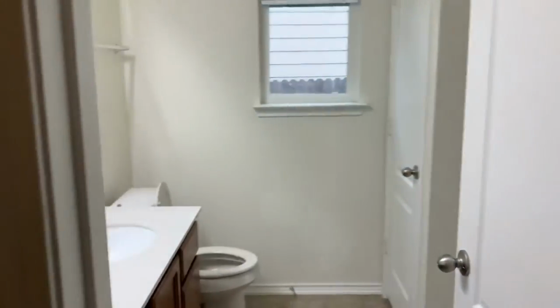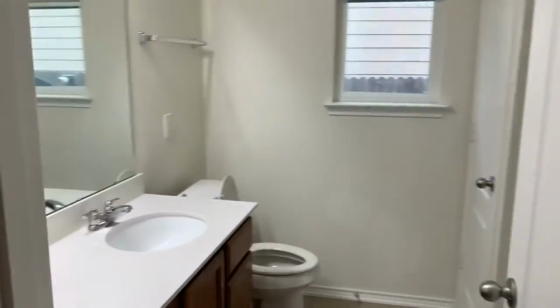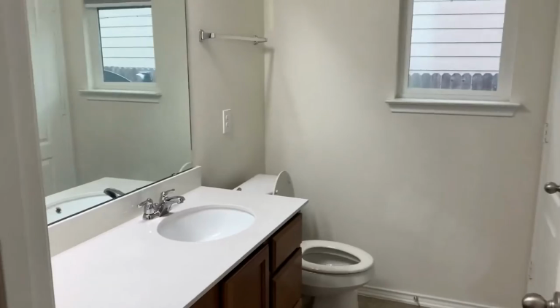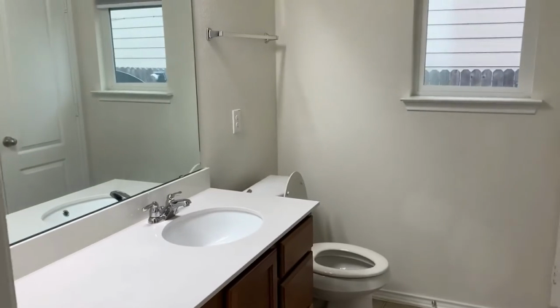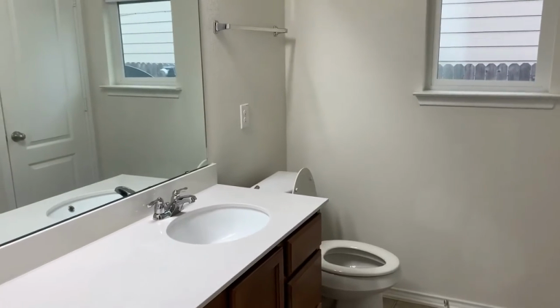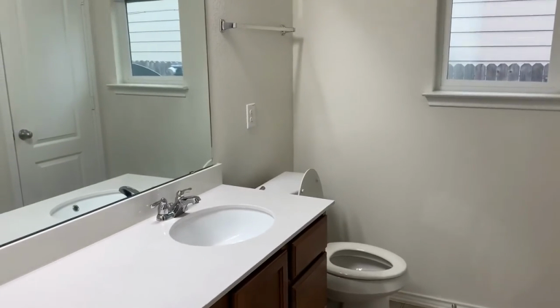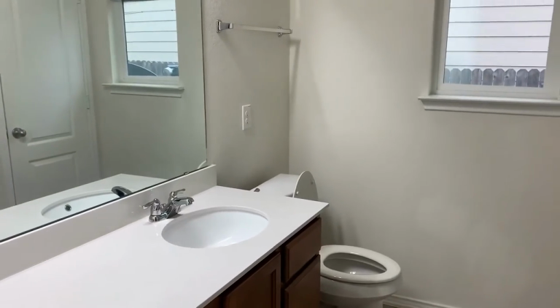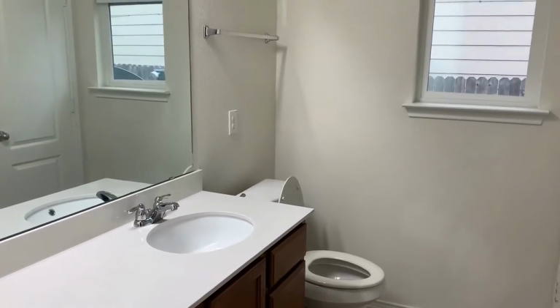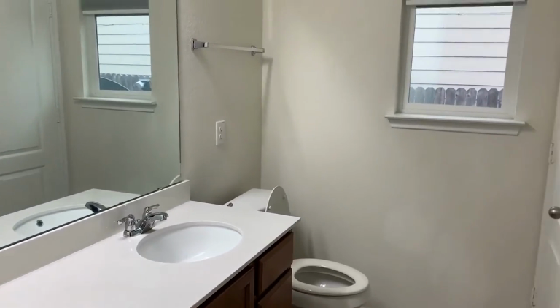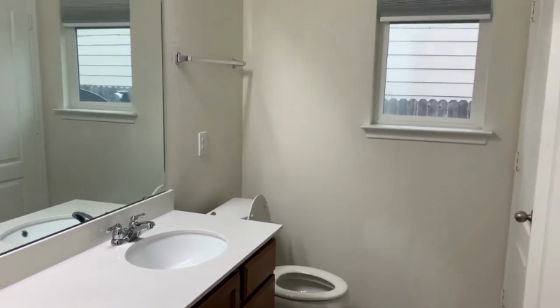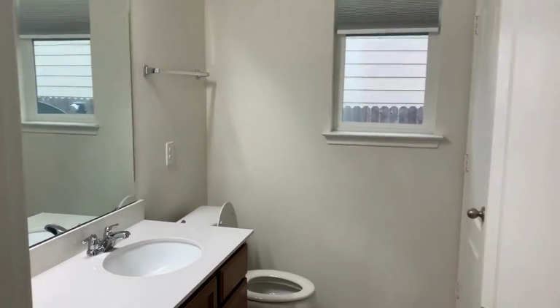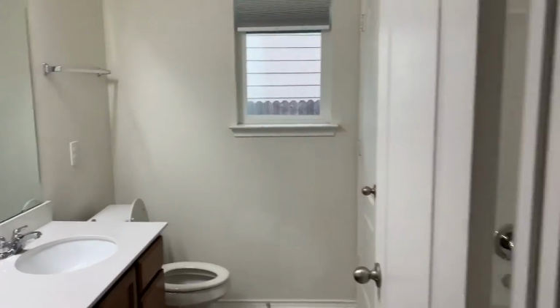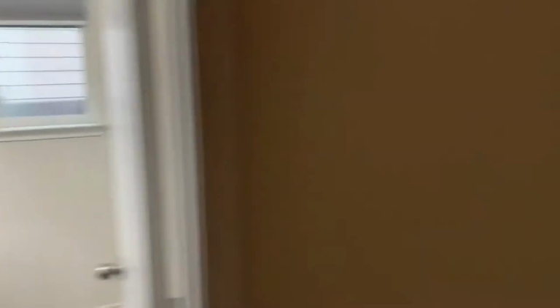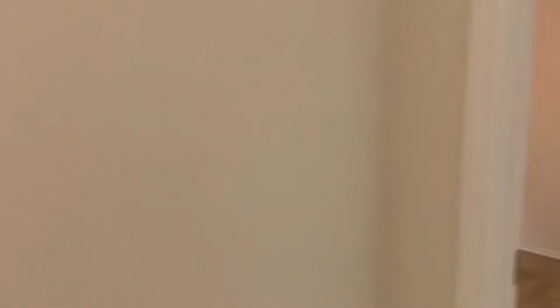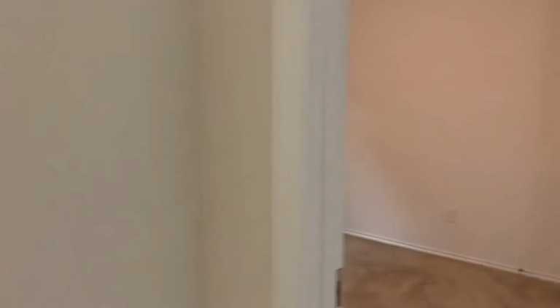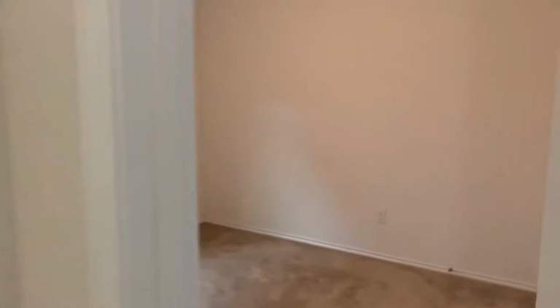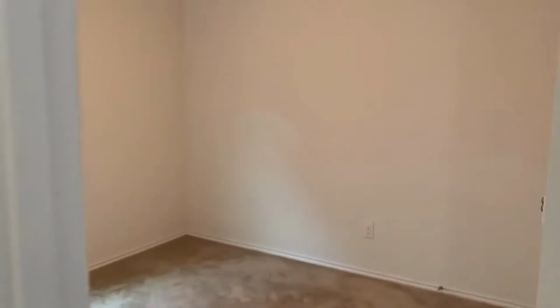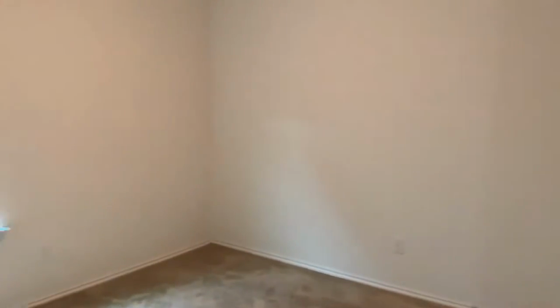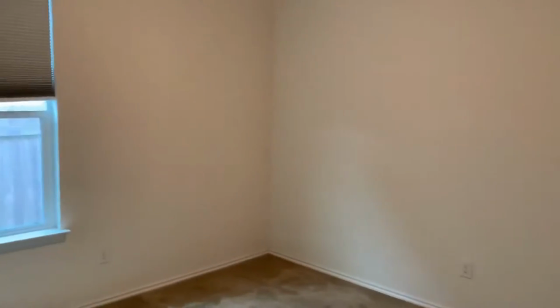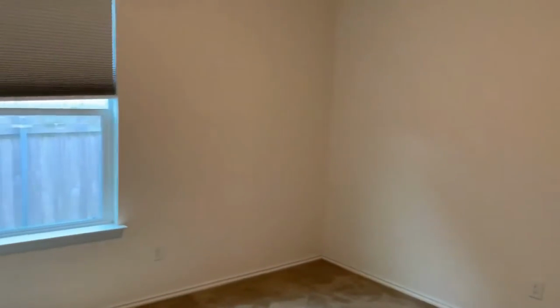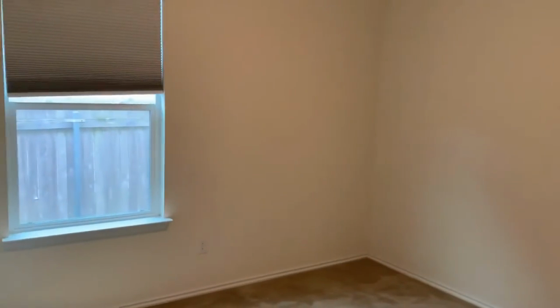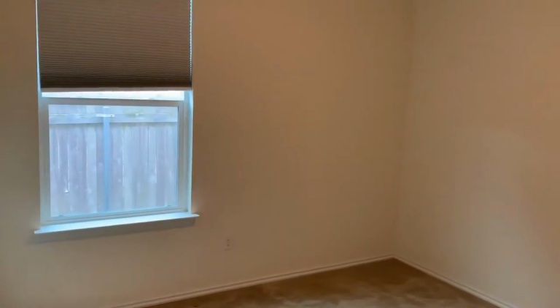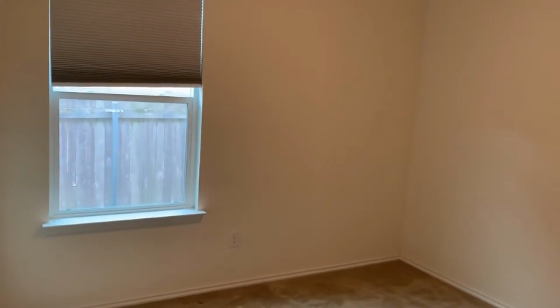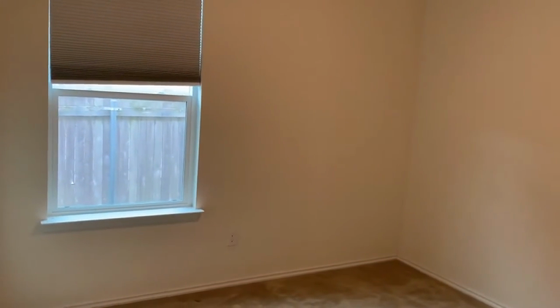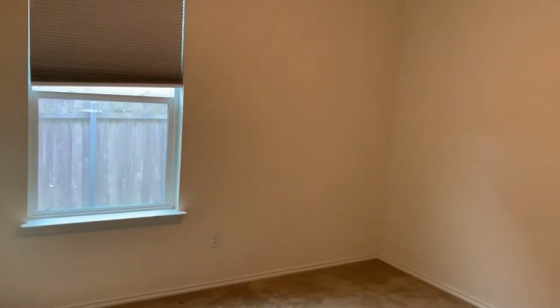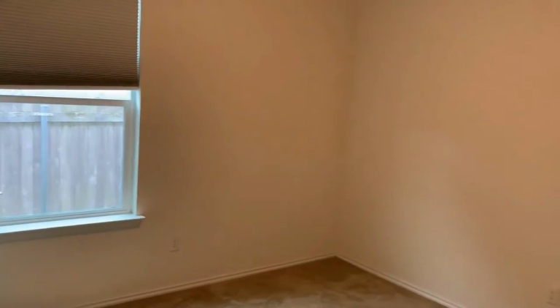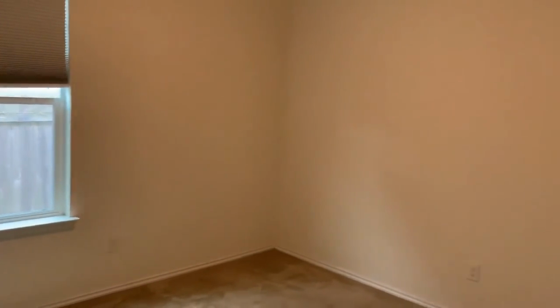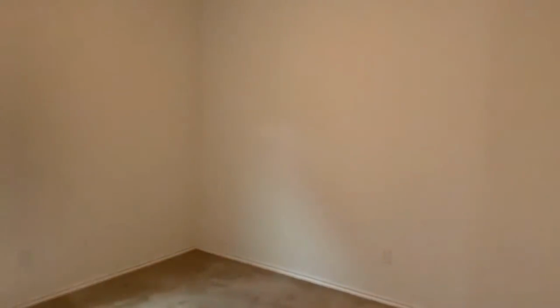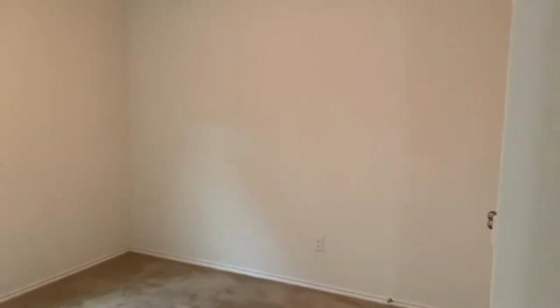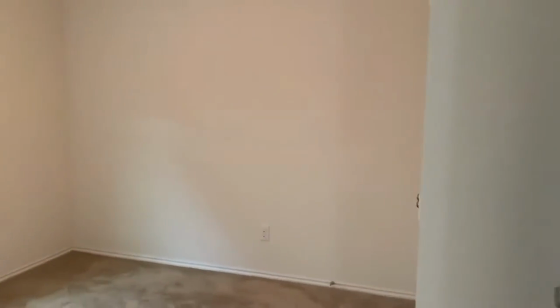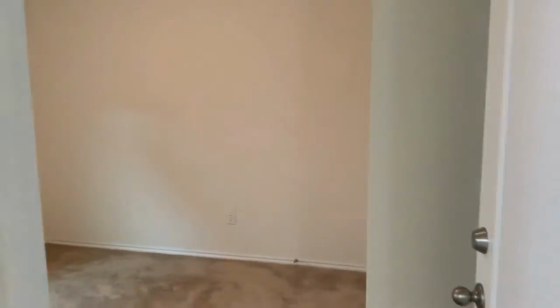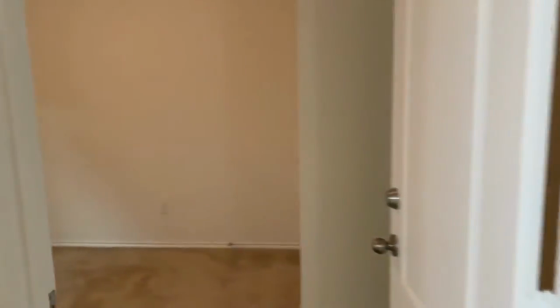Here's the guest bath — it's a single vanity with a tub-shower combination. It also has a window and a closet for storage. Bedroom two overlooks the side of the house. It's got window treatments, carpet, and this room has a light and a ceiling fan.